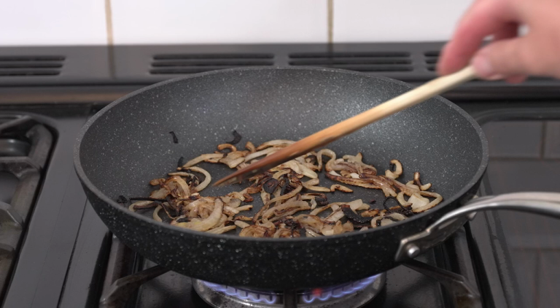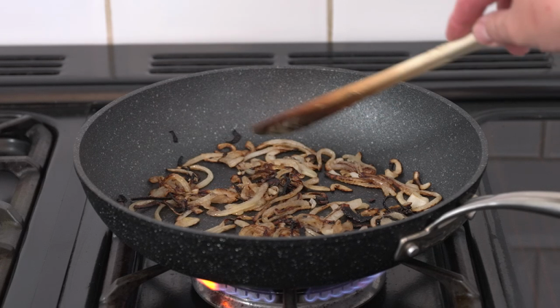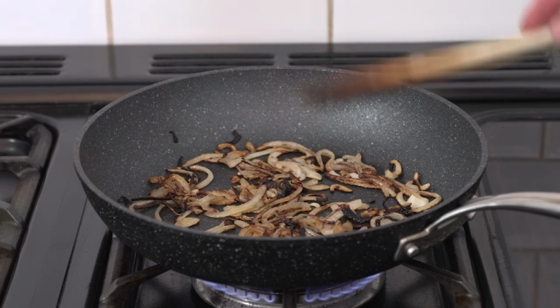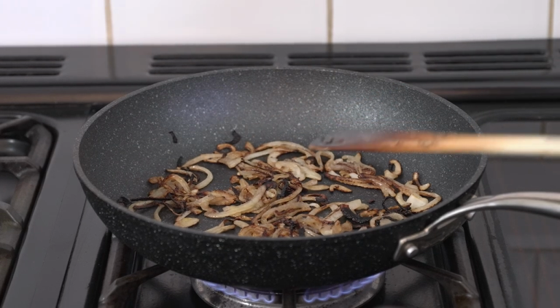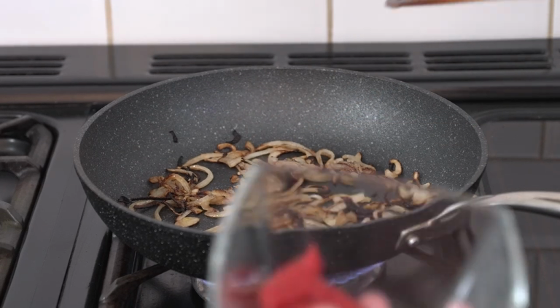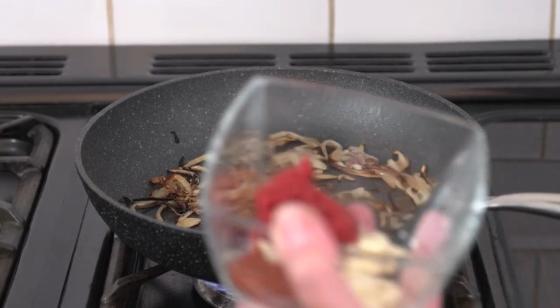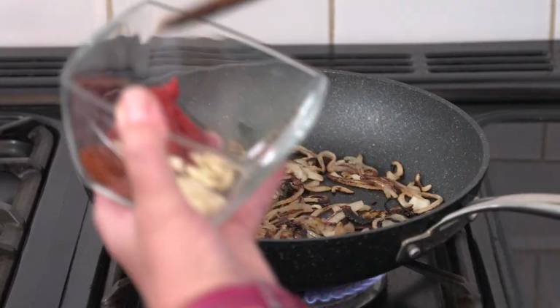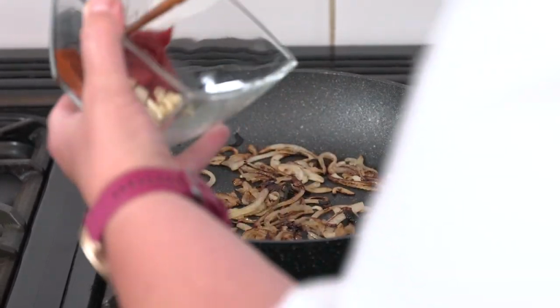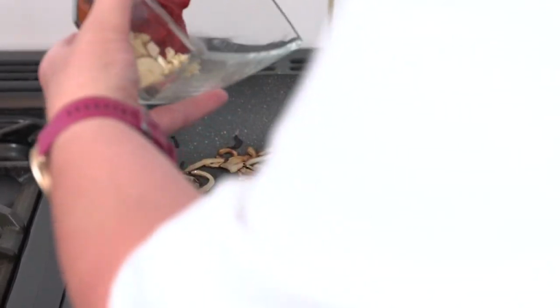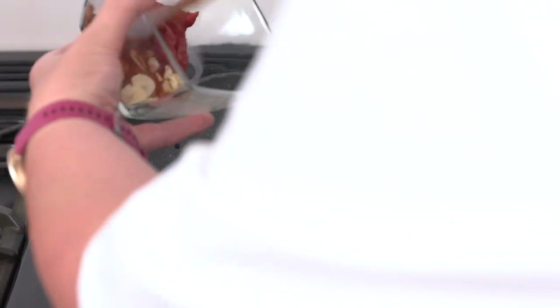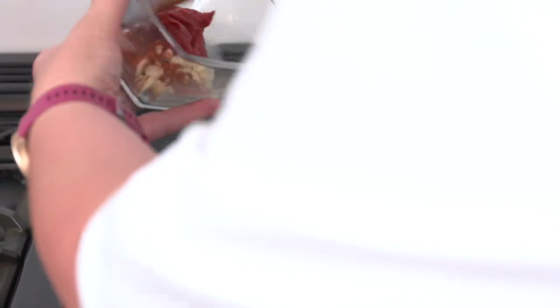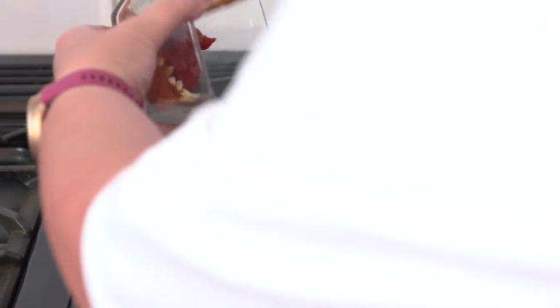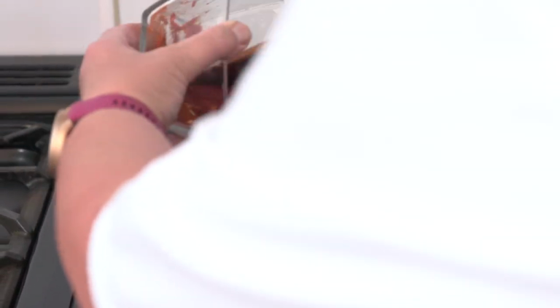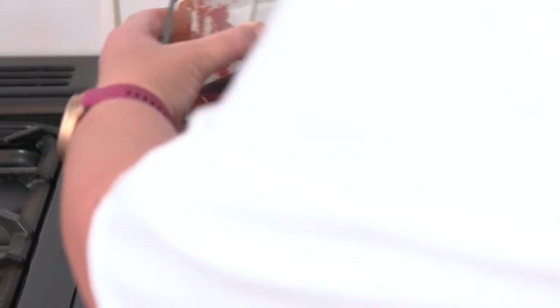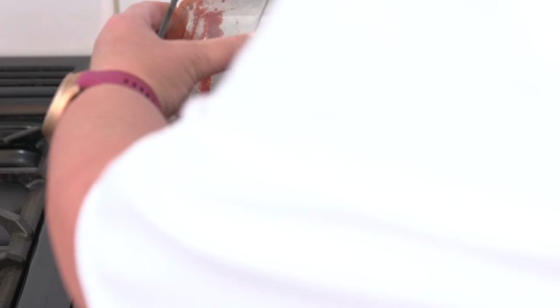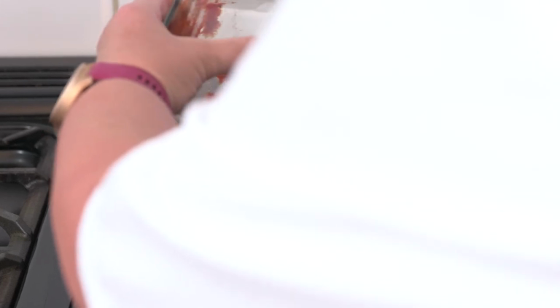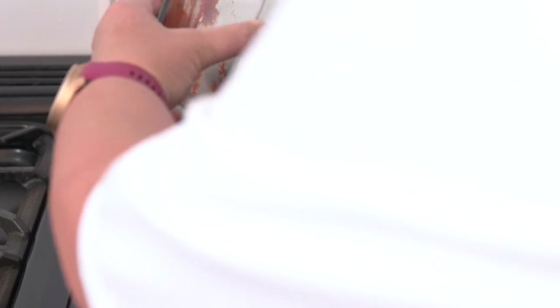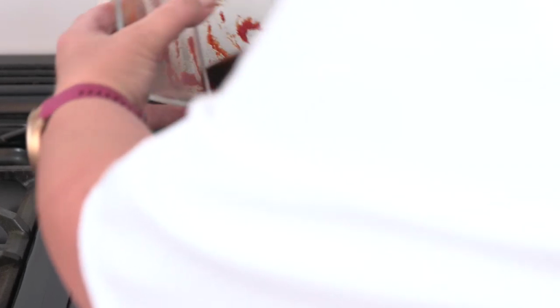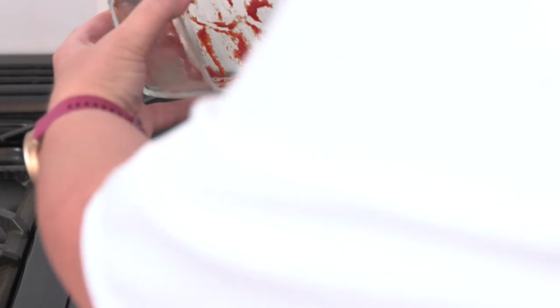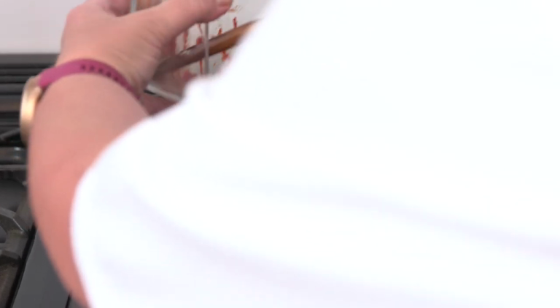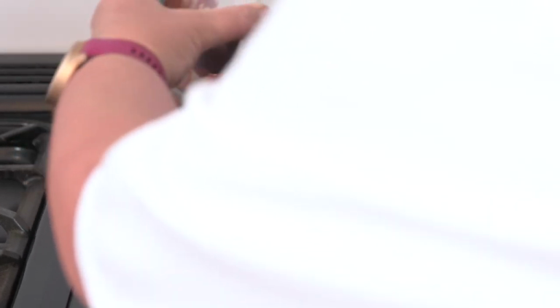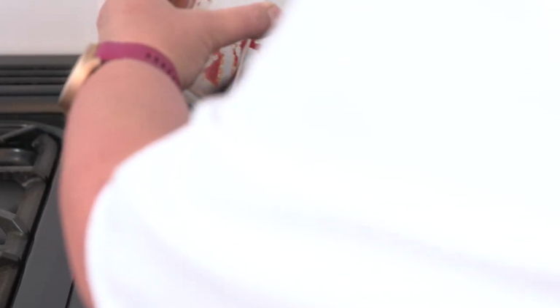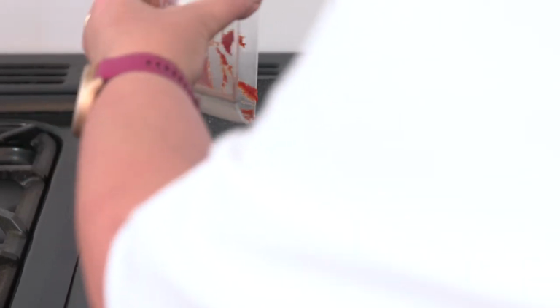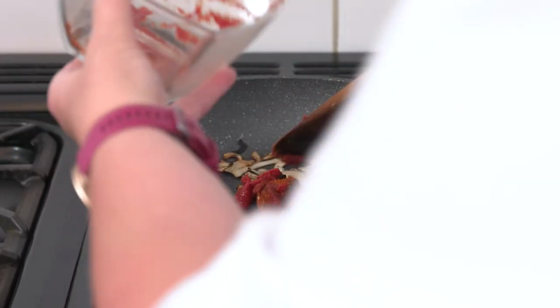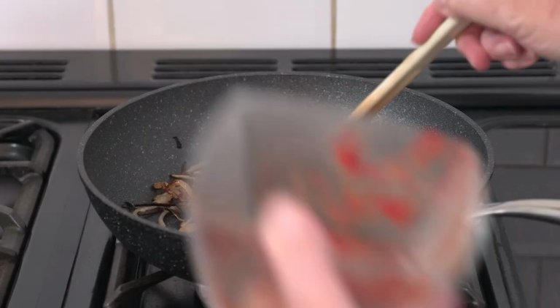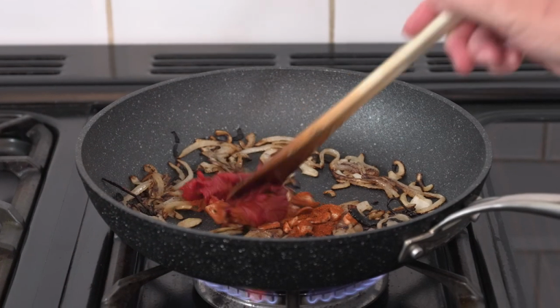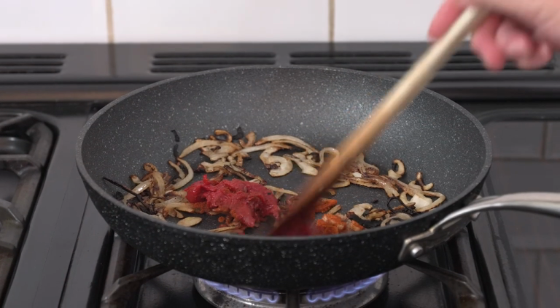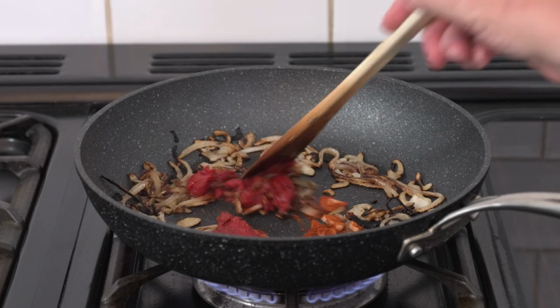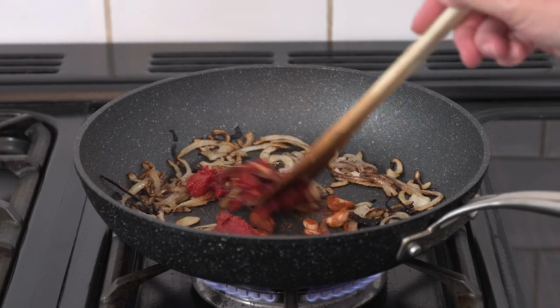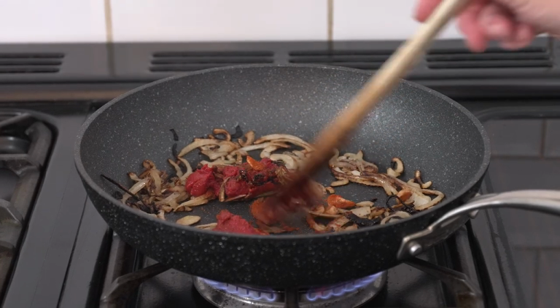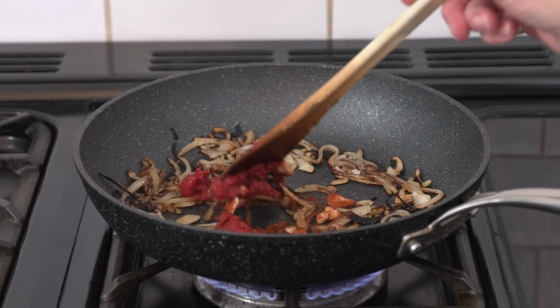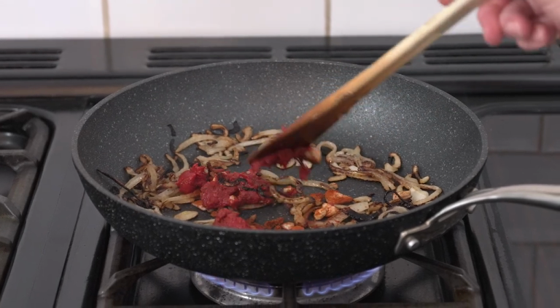Now your onions are nice and brown, add in the tomato puree, the paprika and the garlic, and stir around and cook for about a minute.